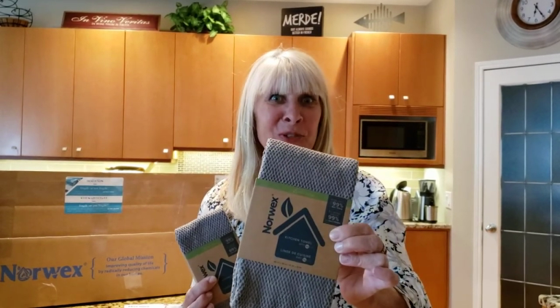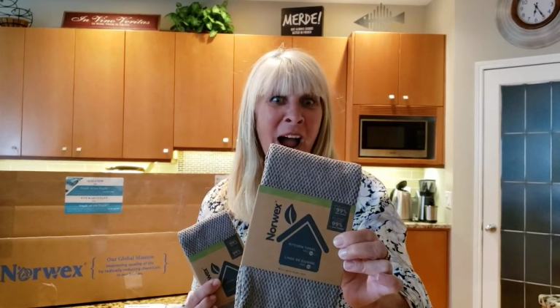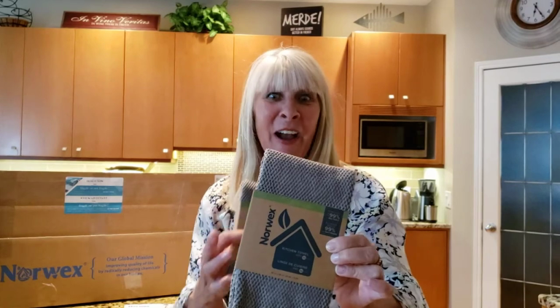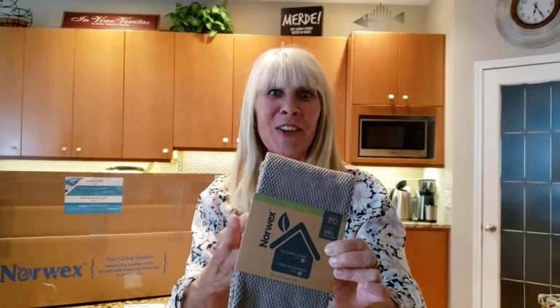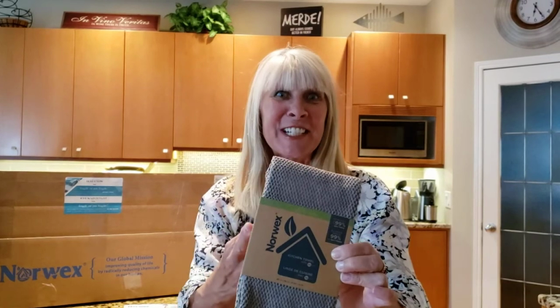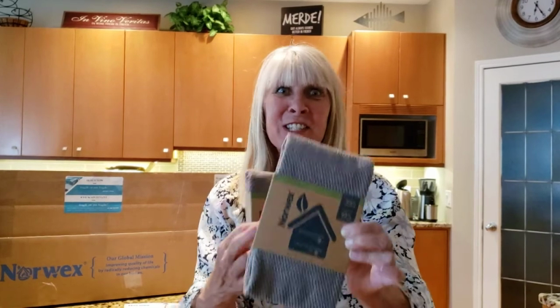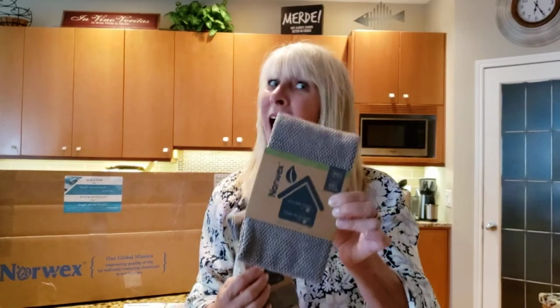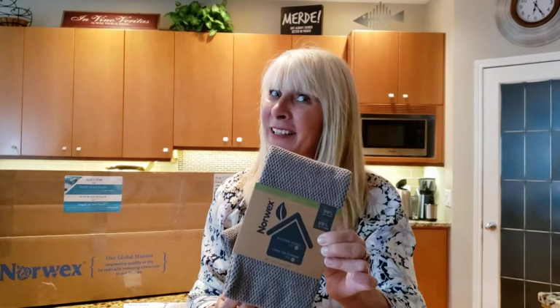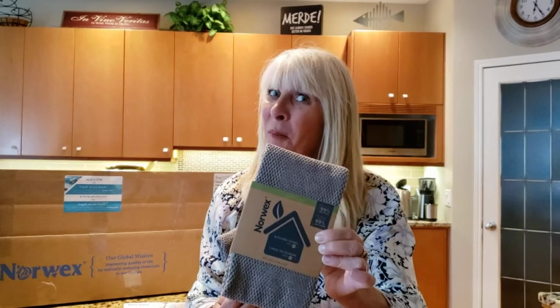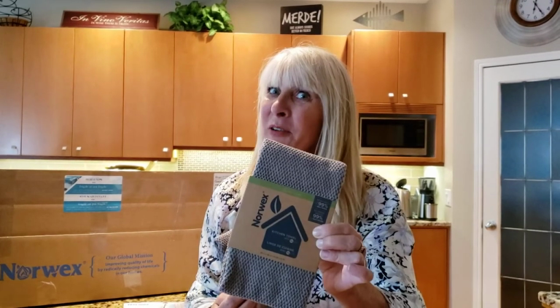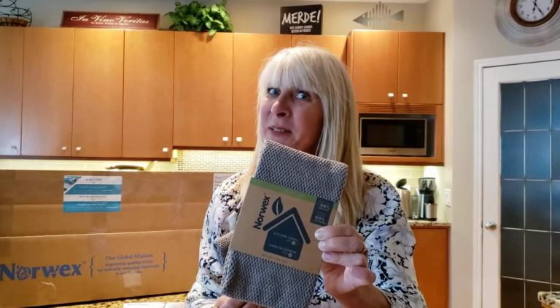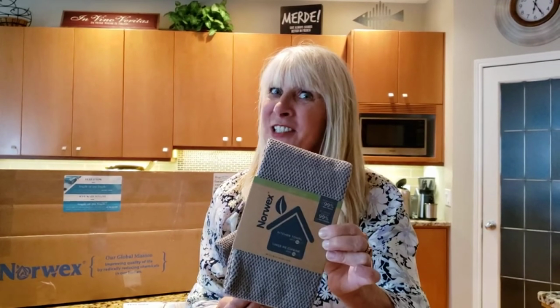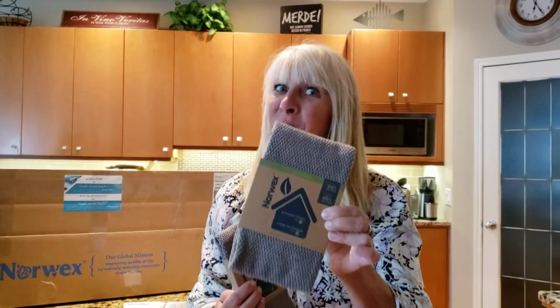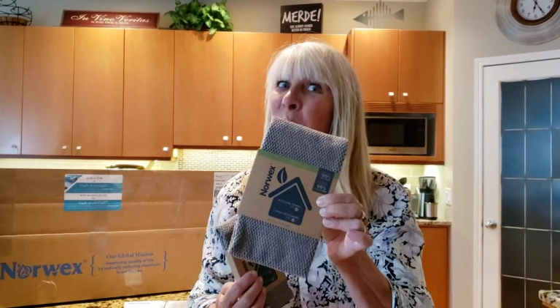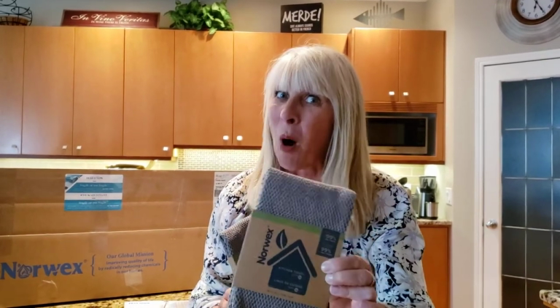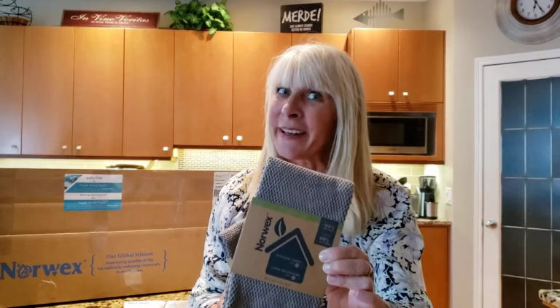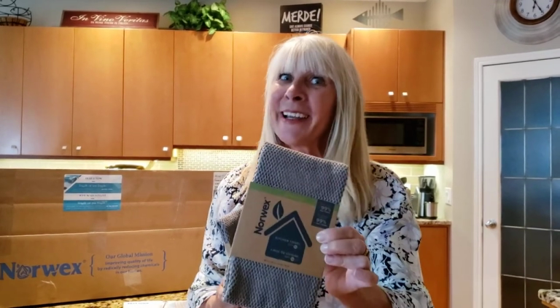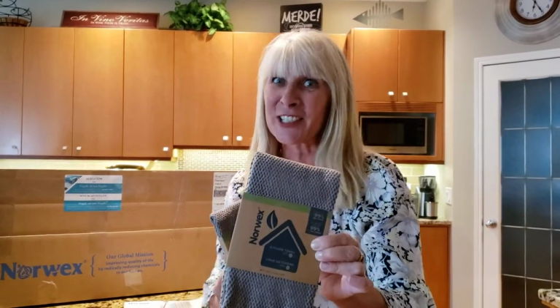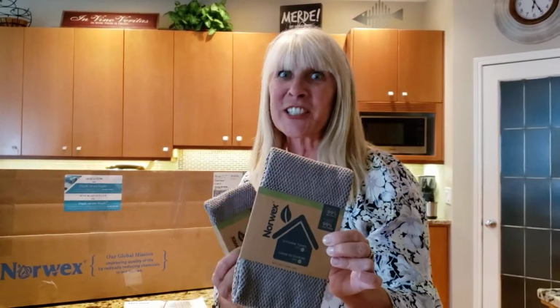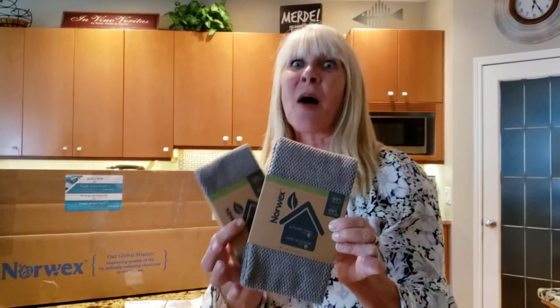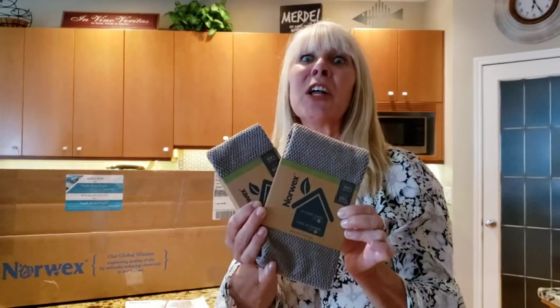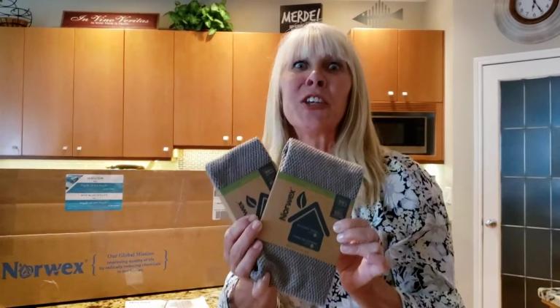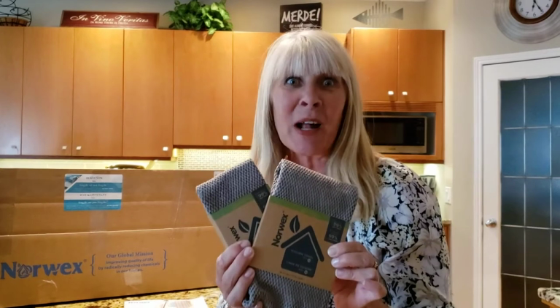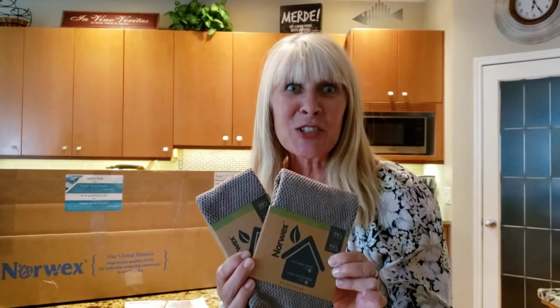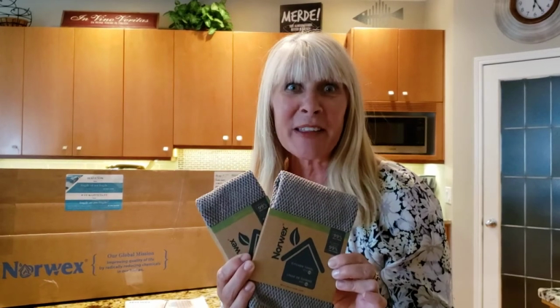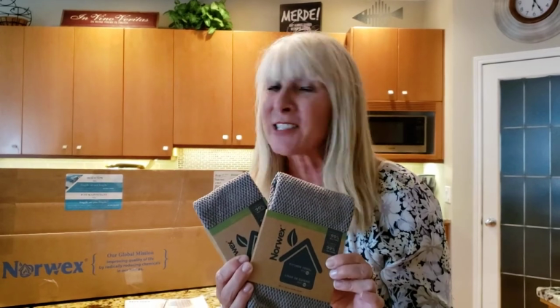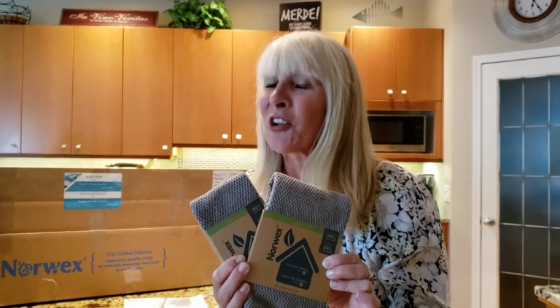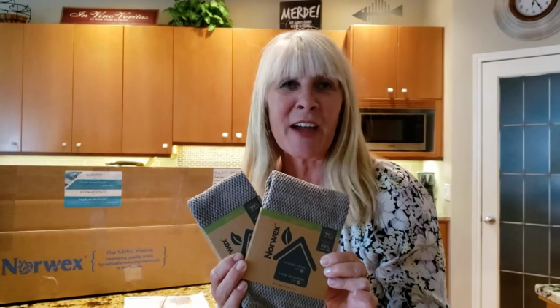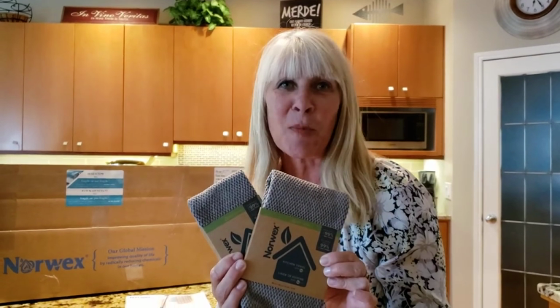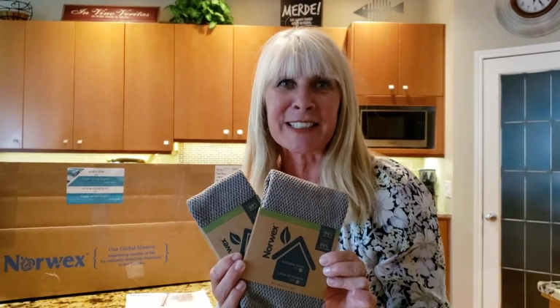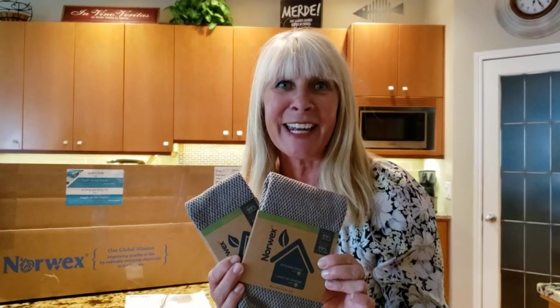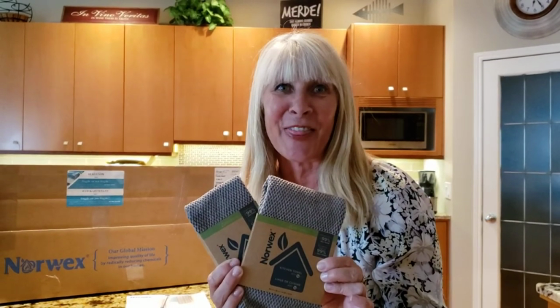It's great for drying all your dishes too. I did all my Christmas dishes with one kitchen towel. Once you try these, you'll never go back to any others.